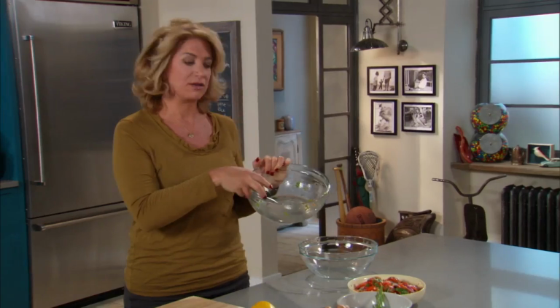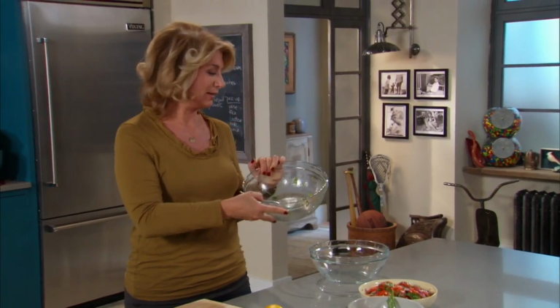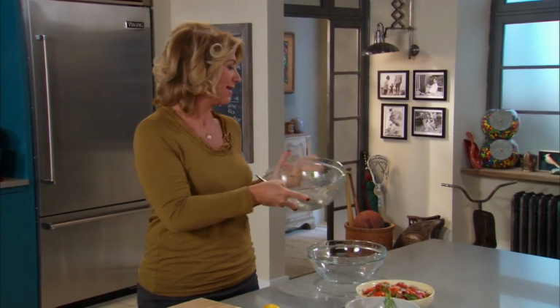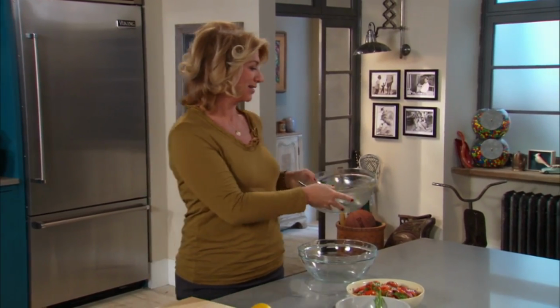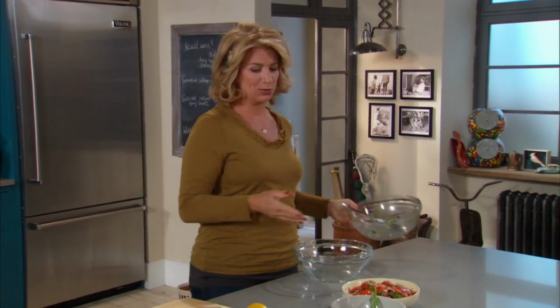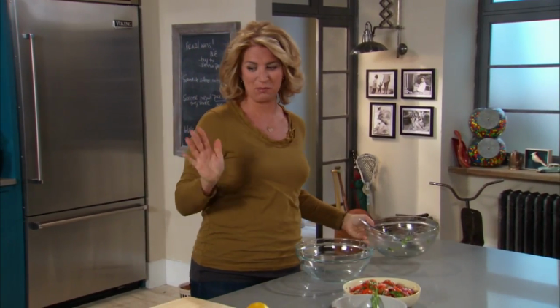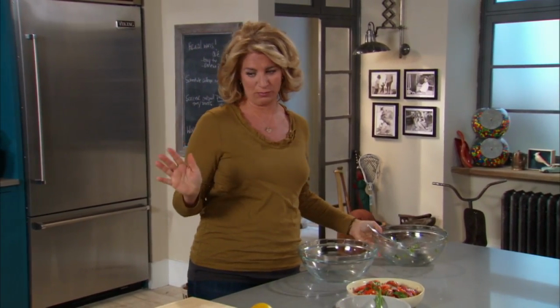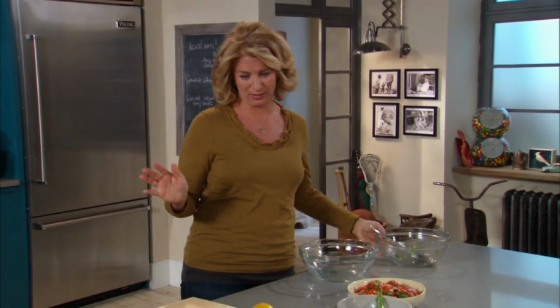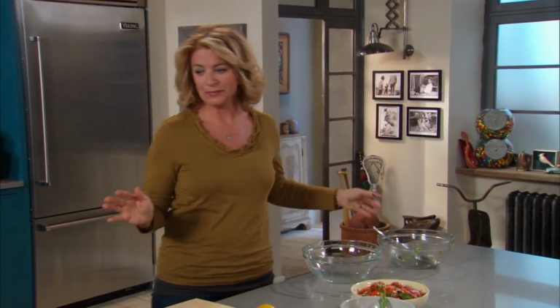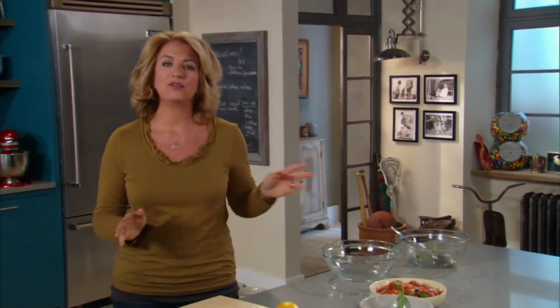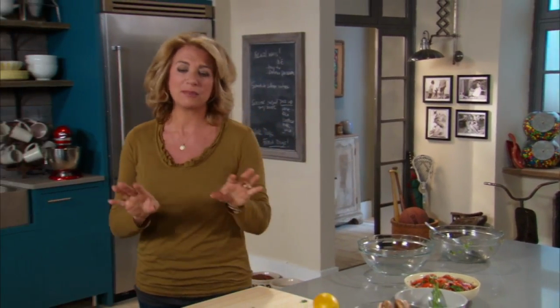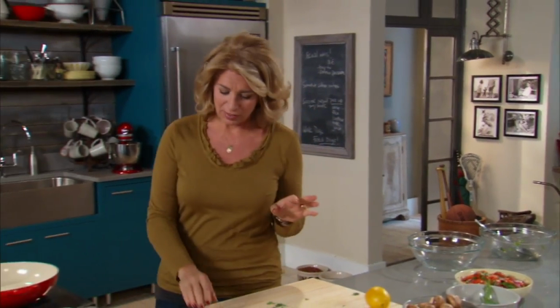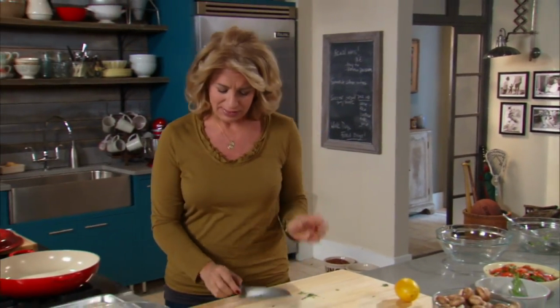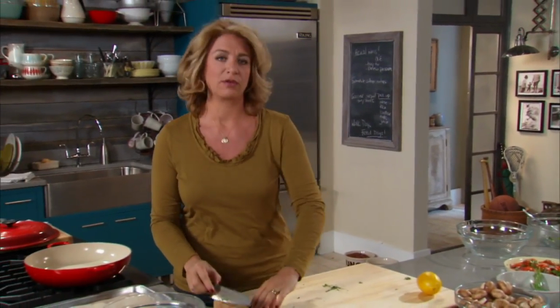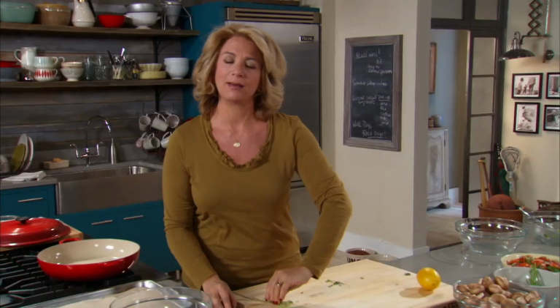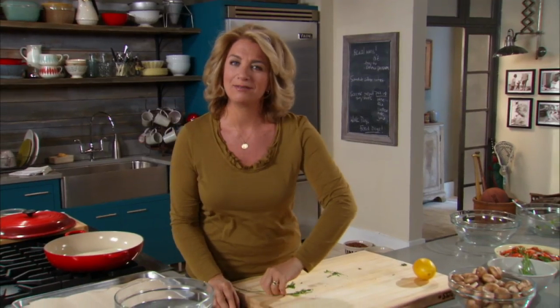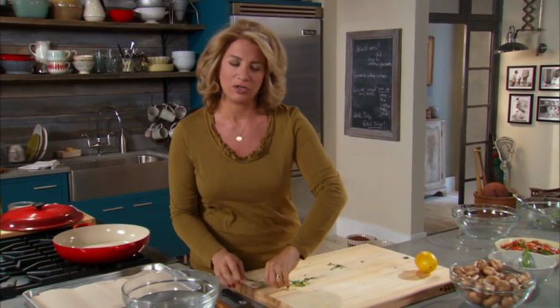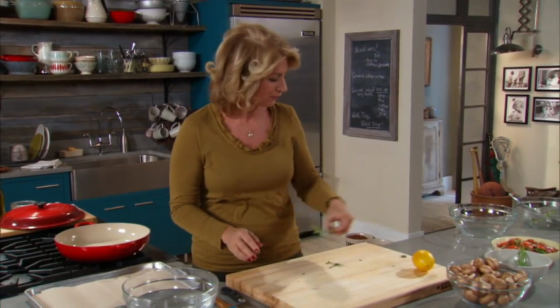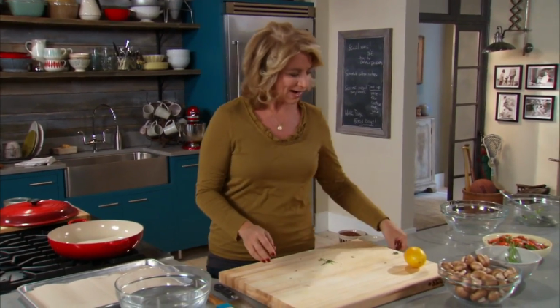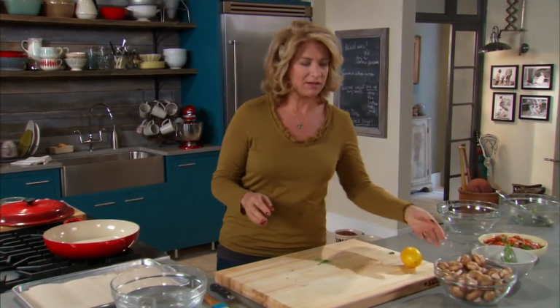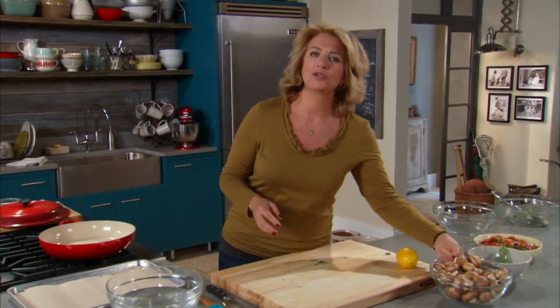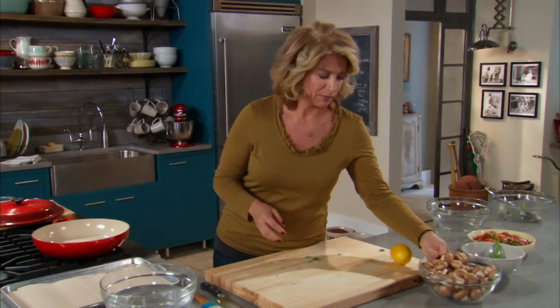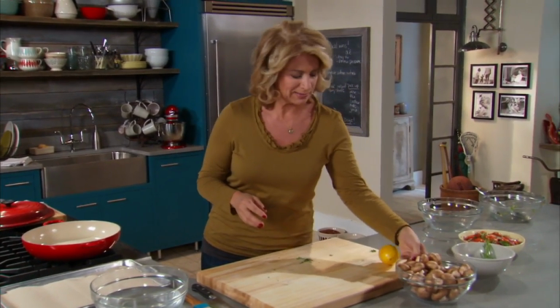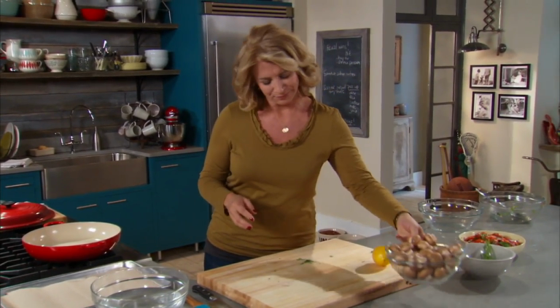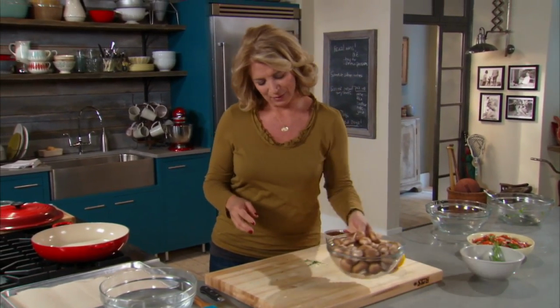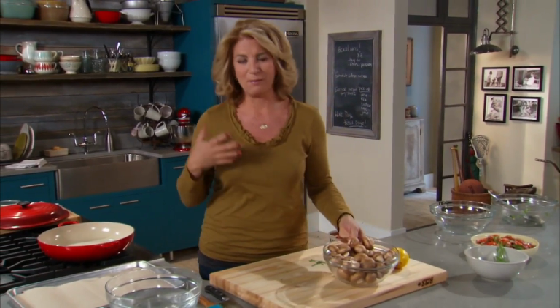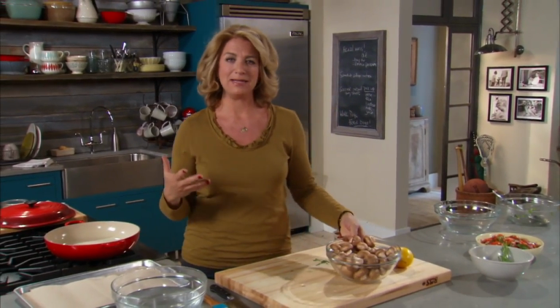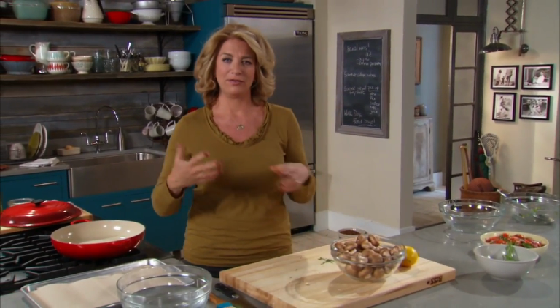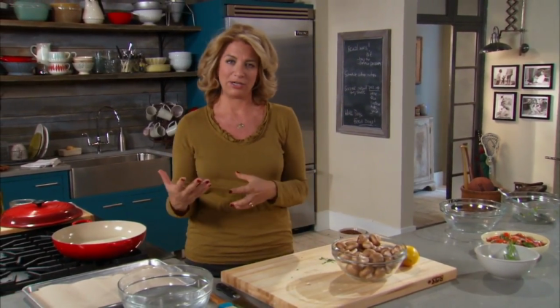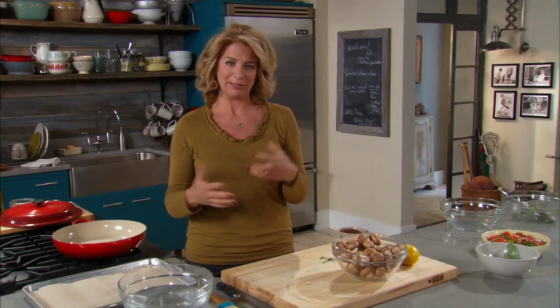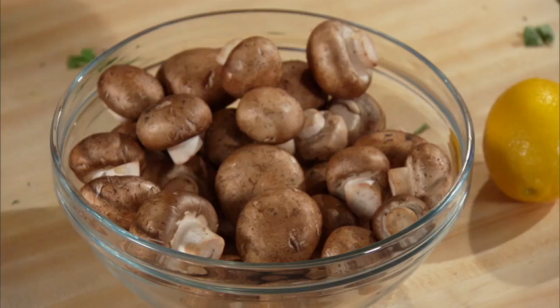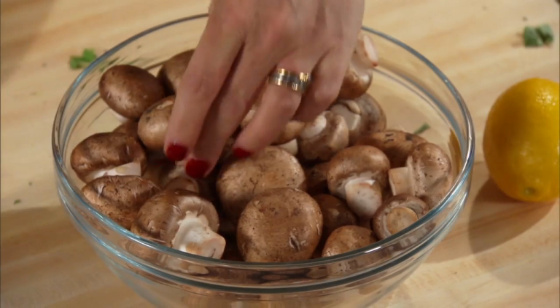On to my next dish, which is mushroom pasta. If you're not a mushroom lover, please stick with me — I'm going to convince you. I think of mushrooms as like the meat for a vegetarian meal in some kind of a way.